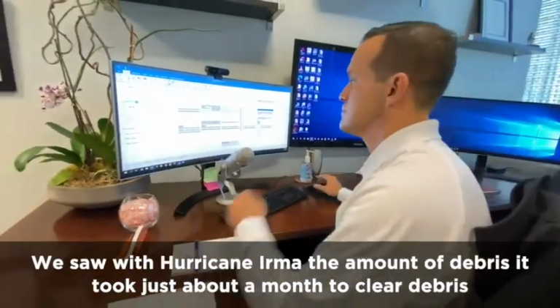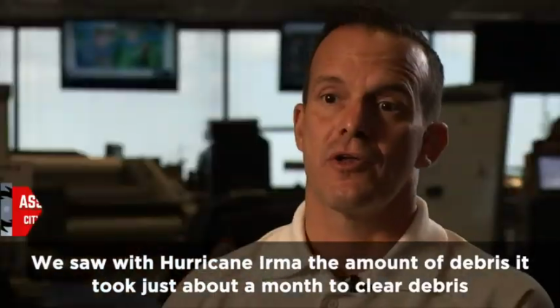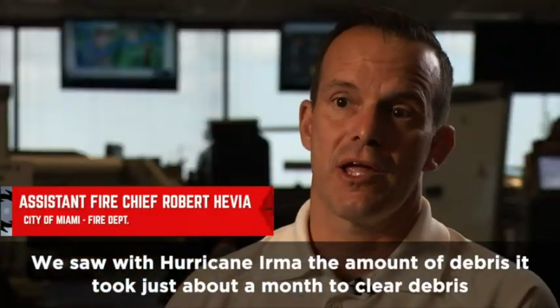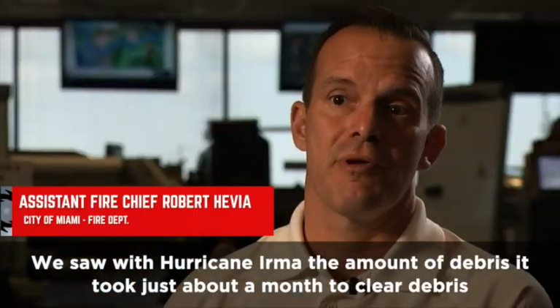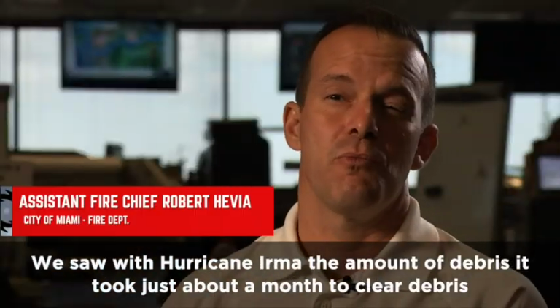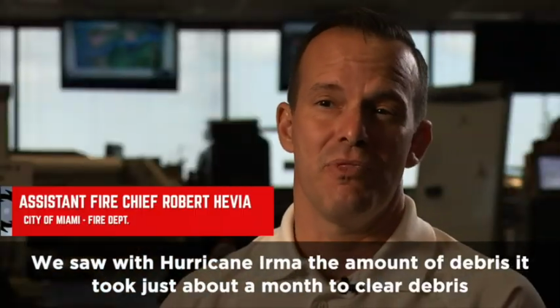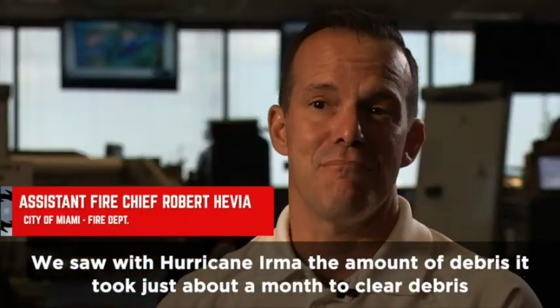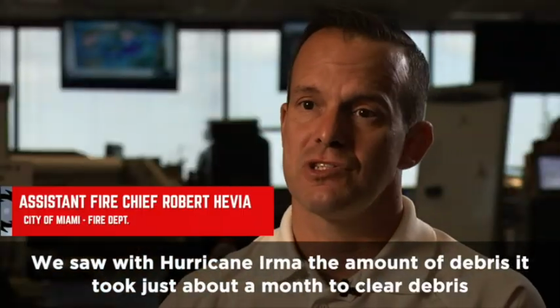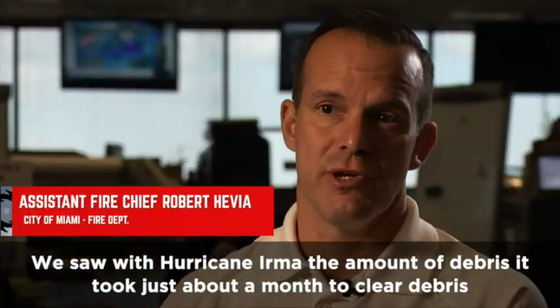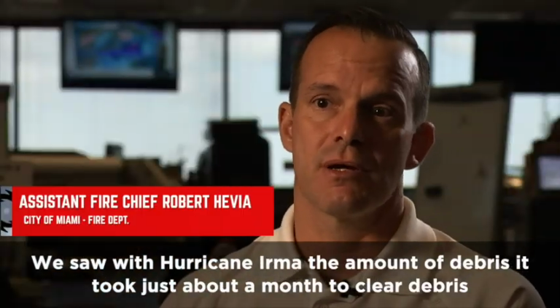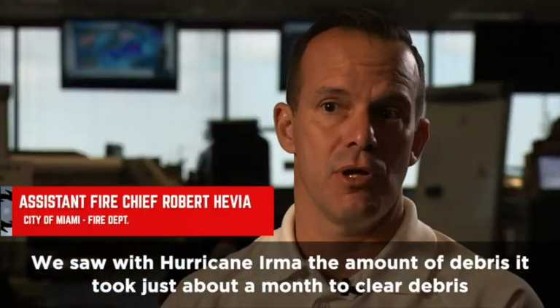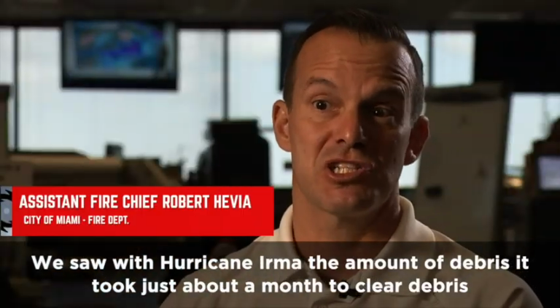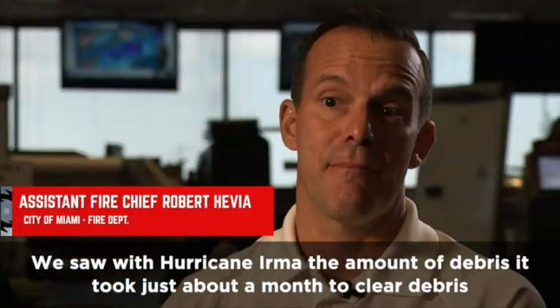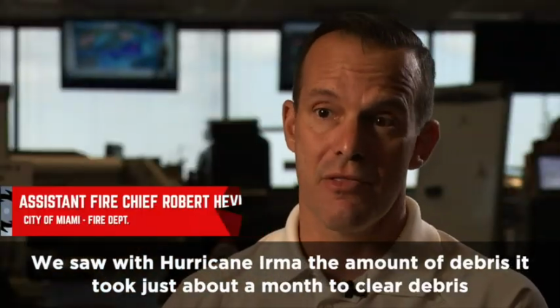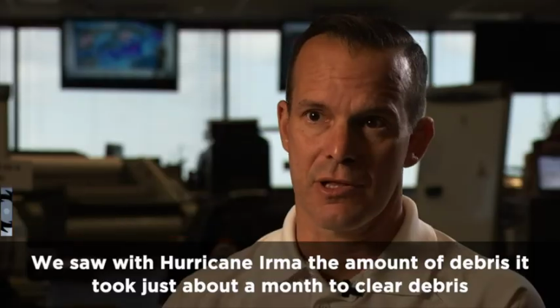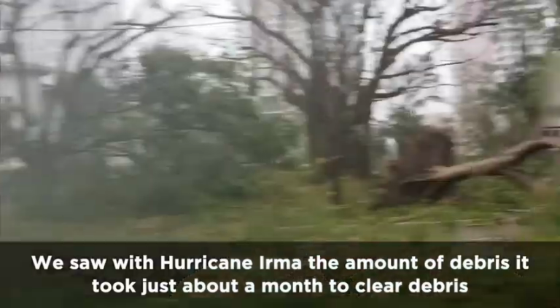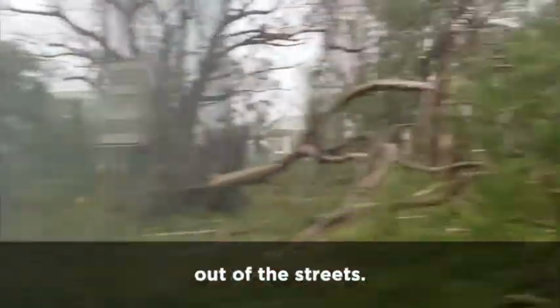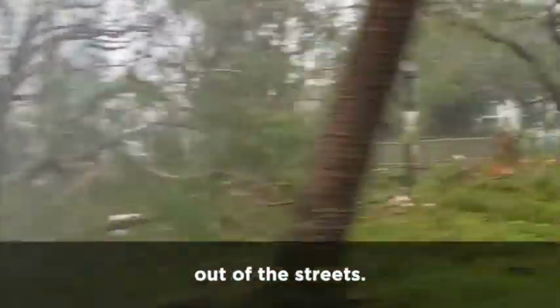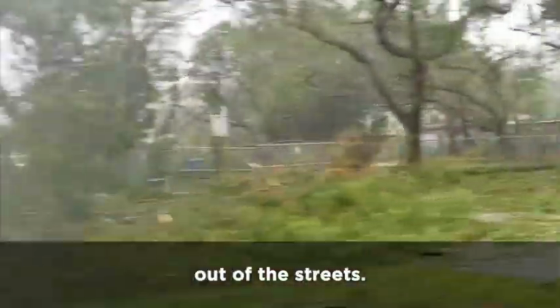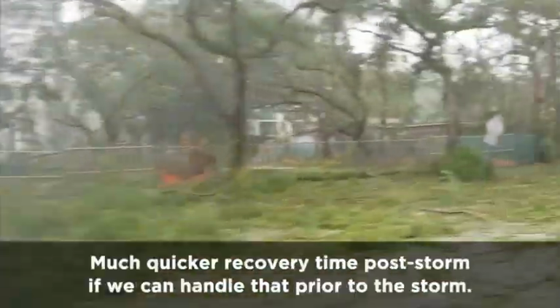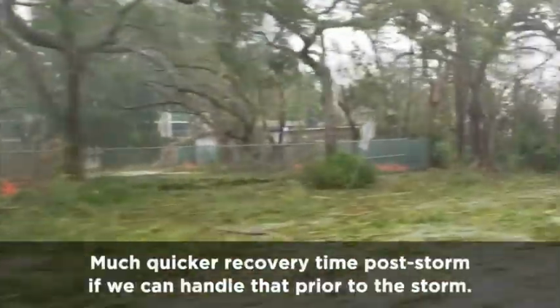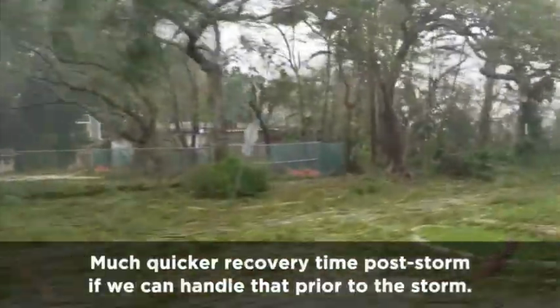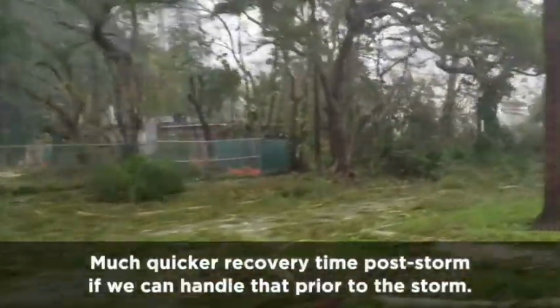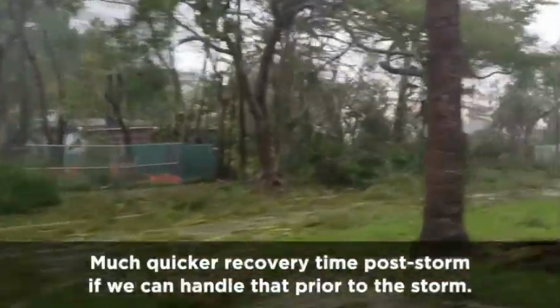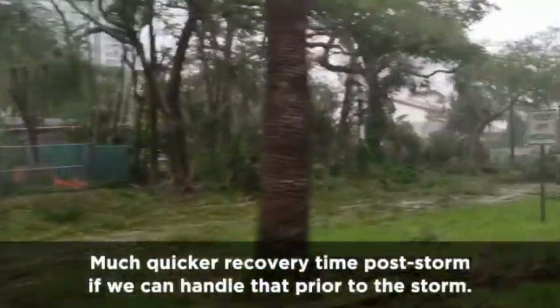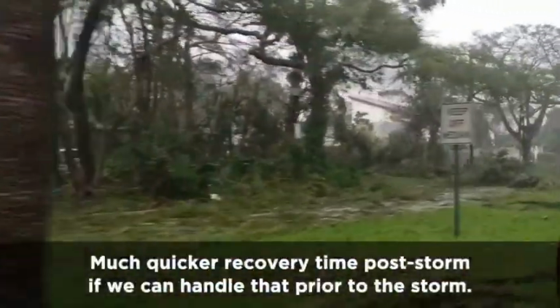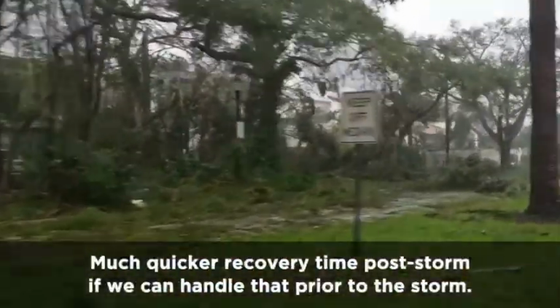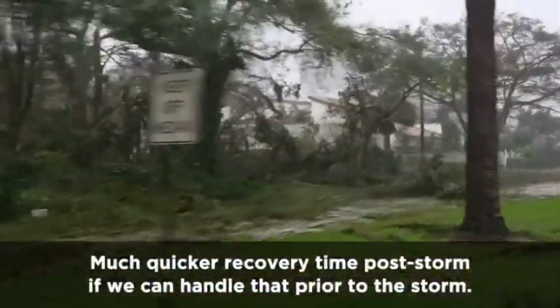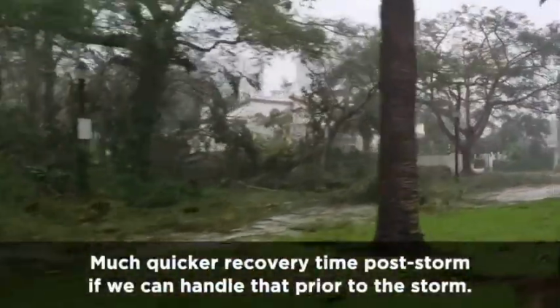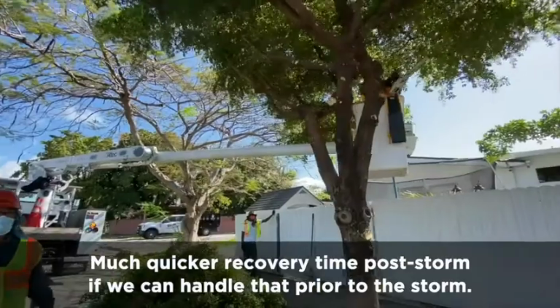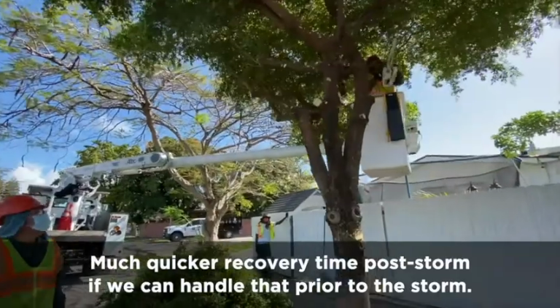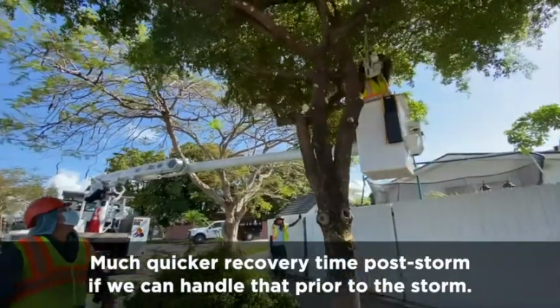We saw in Hurricane Irma the amount of debris. It took just about a month to clear debris out of the streets. Much quicker recovery time post-storm if we can handle that prior to the storm.